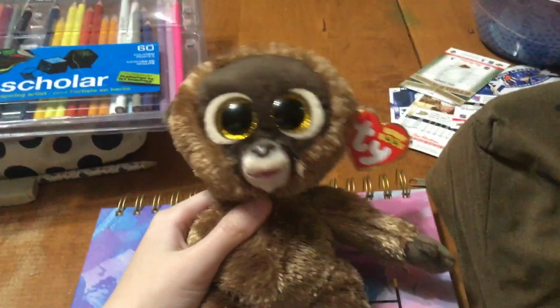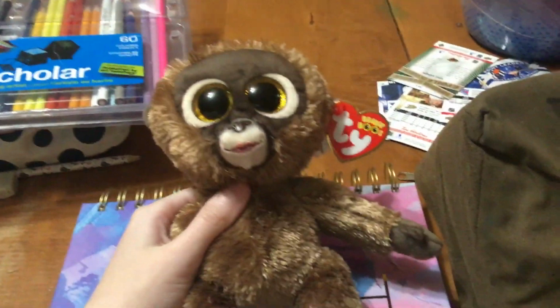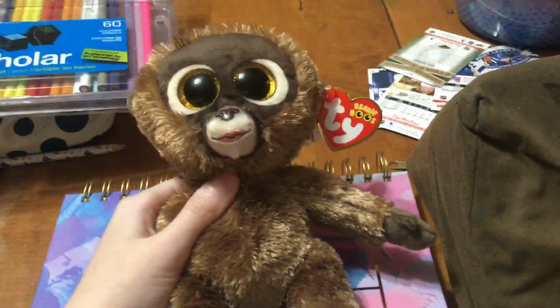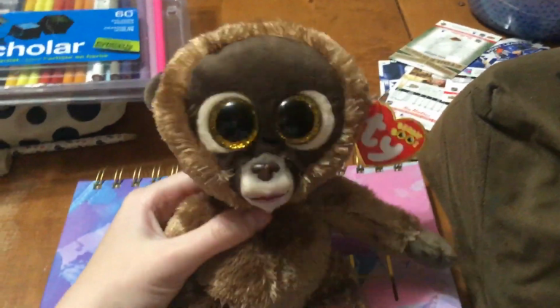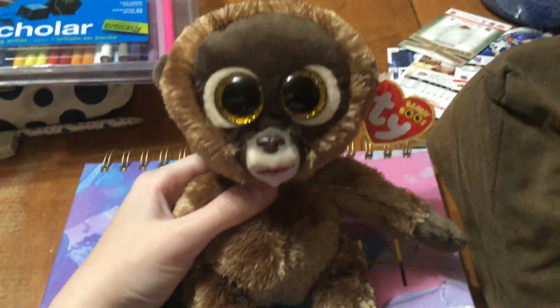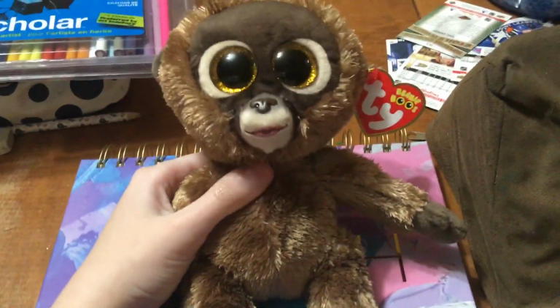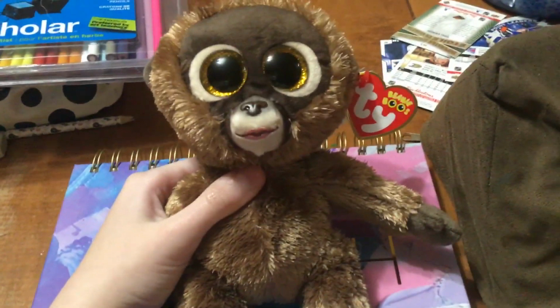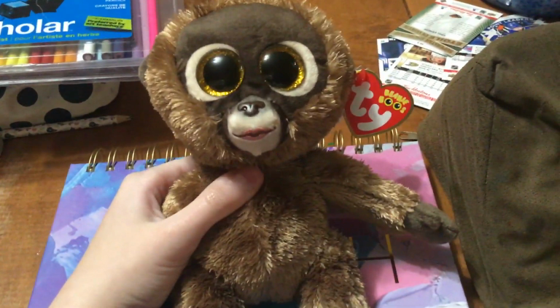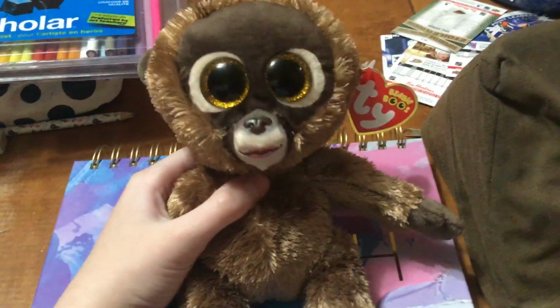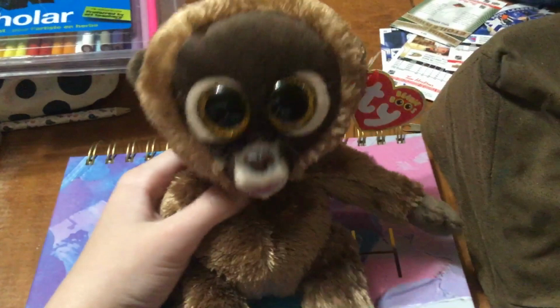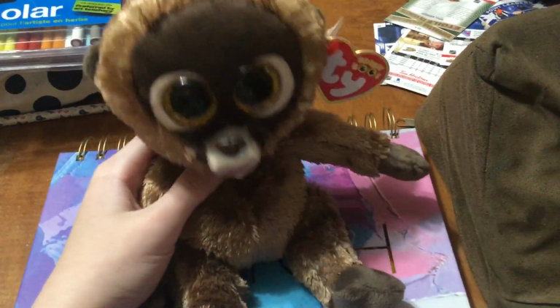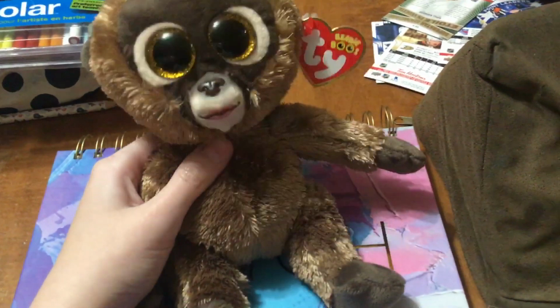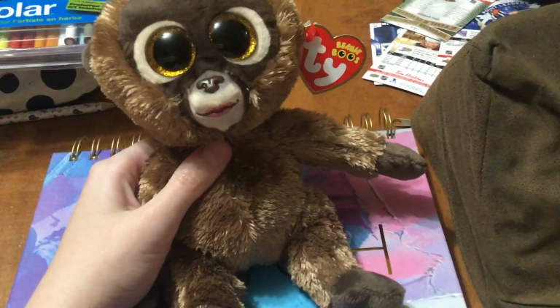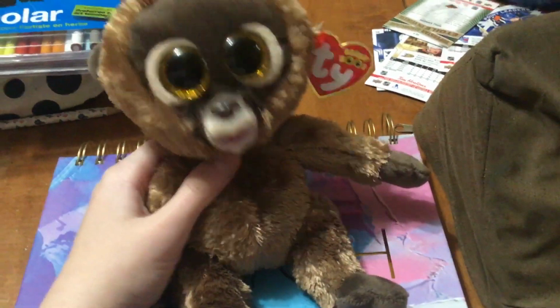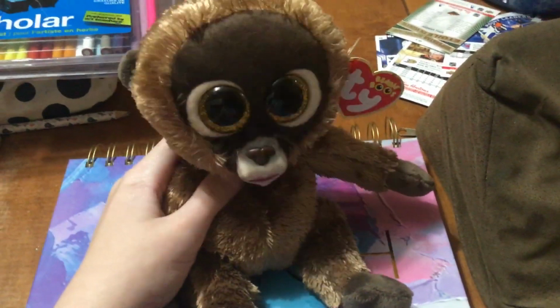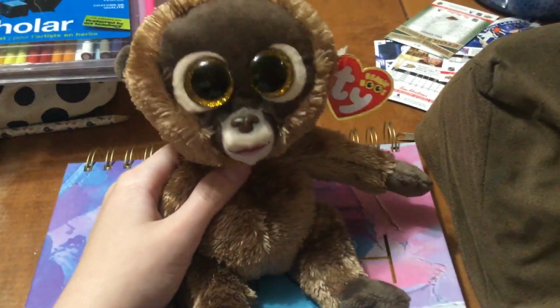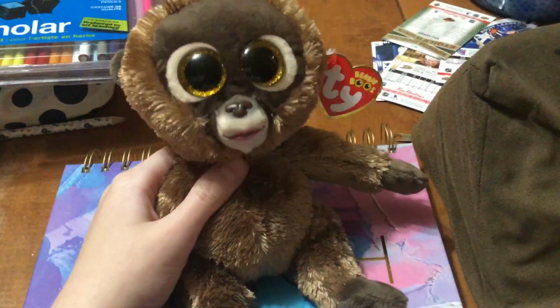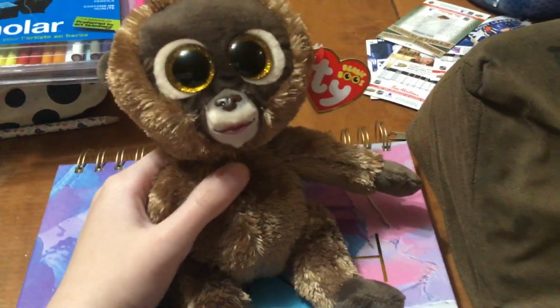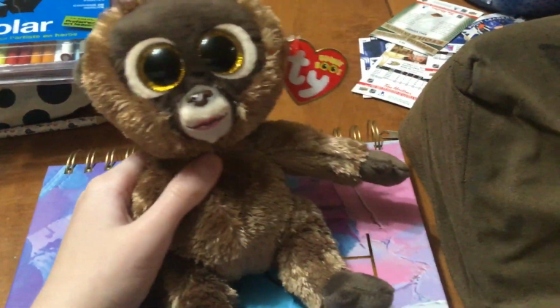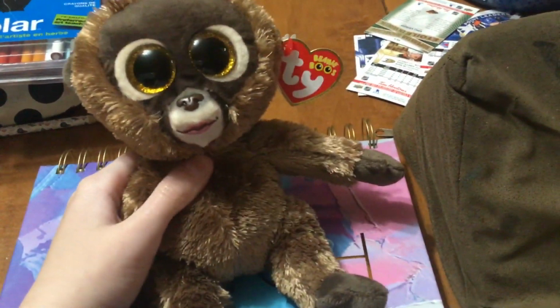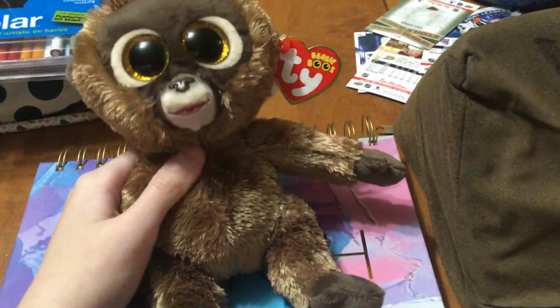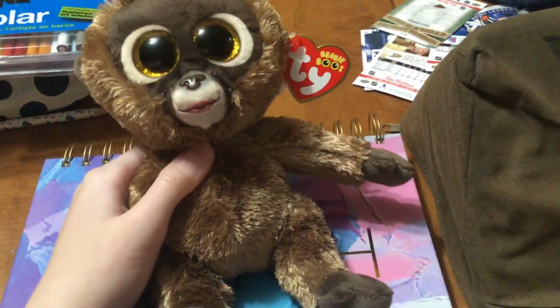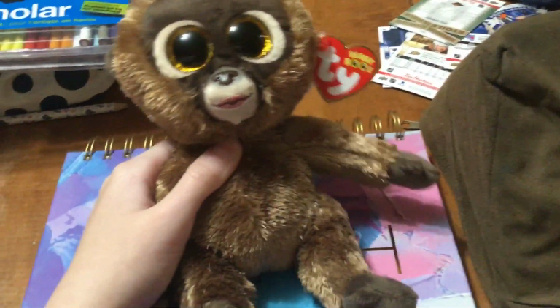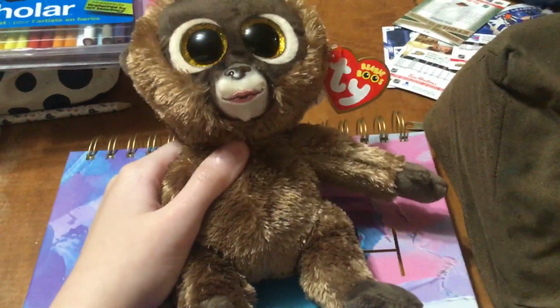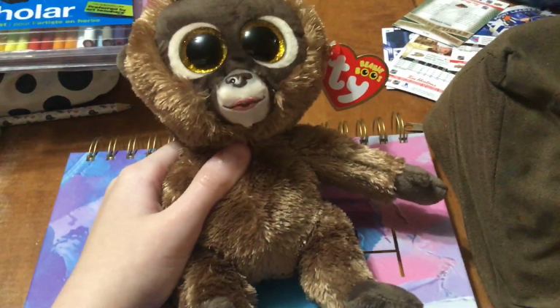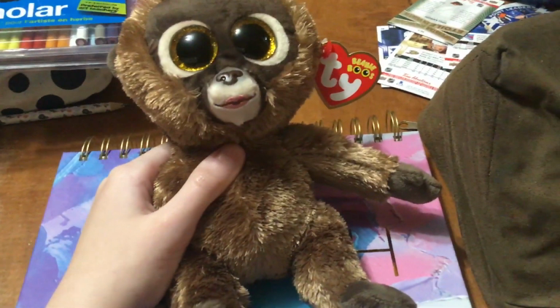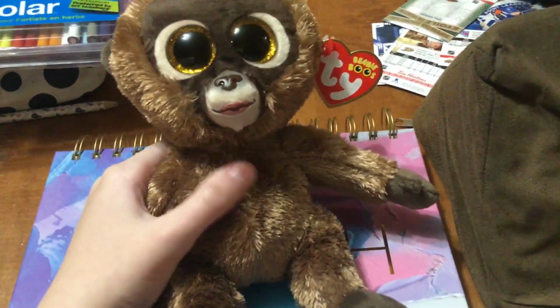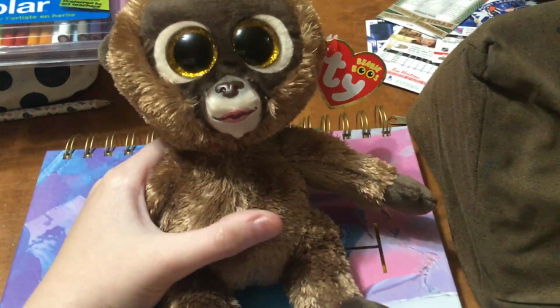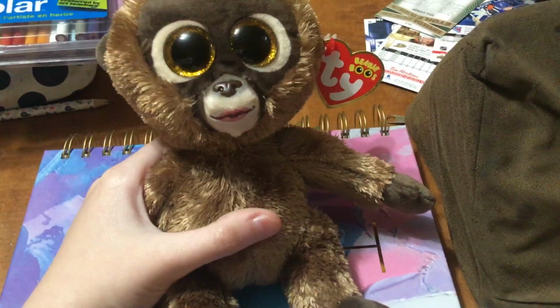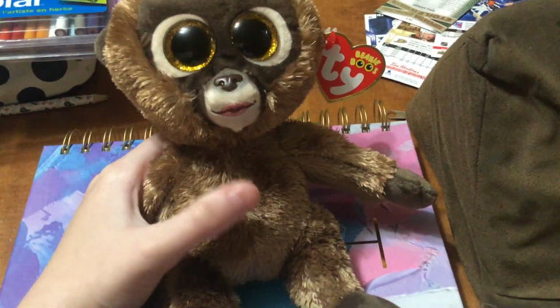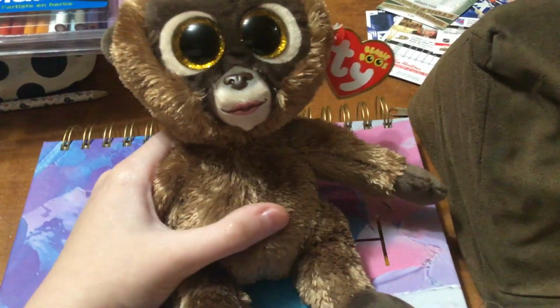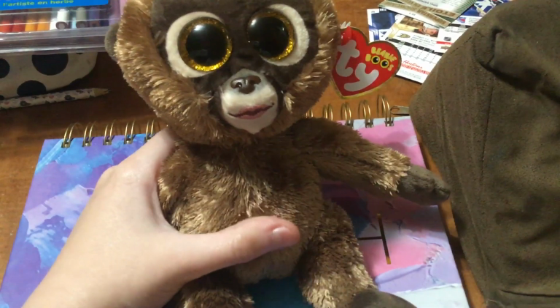Hey guys, it's Natalie Conscious here, and today I'm going to be doing another Beanie Boo review, this time on Chessie the chimpanzee.